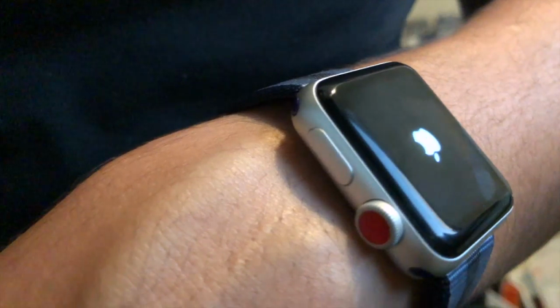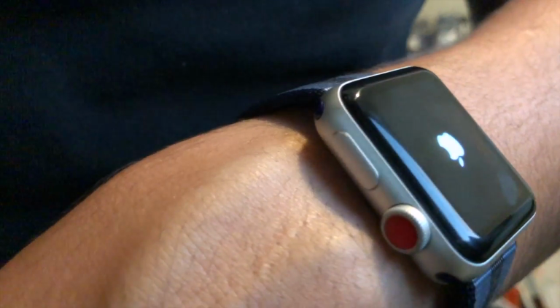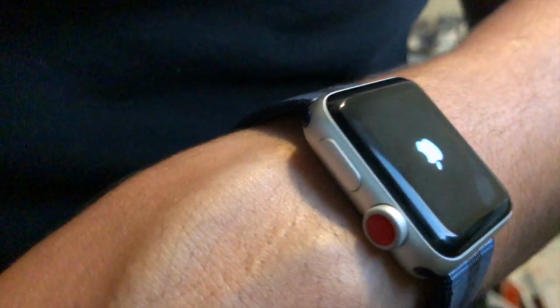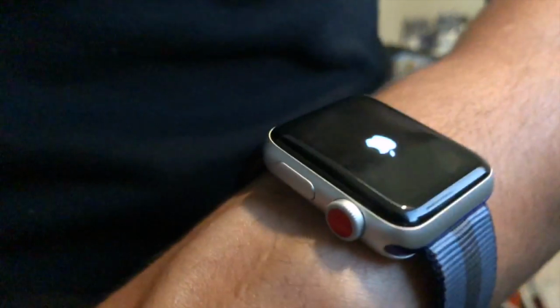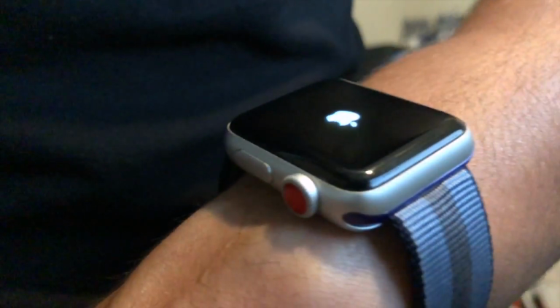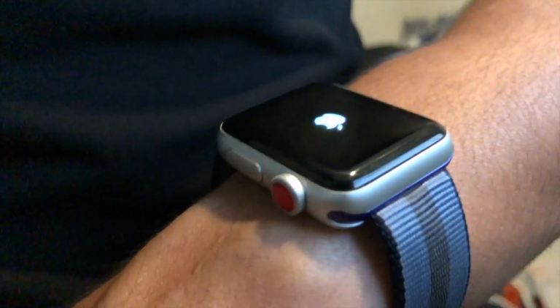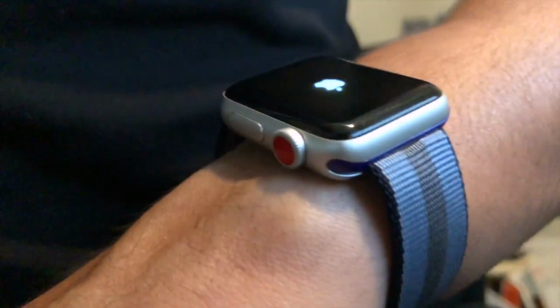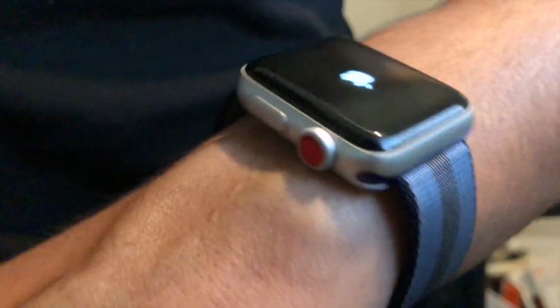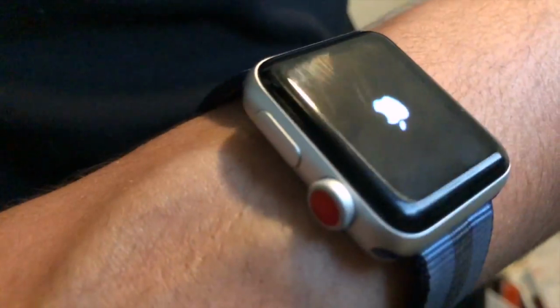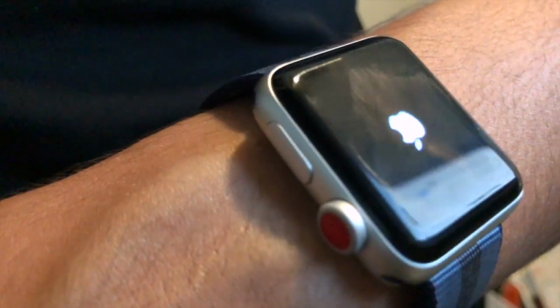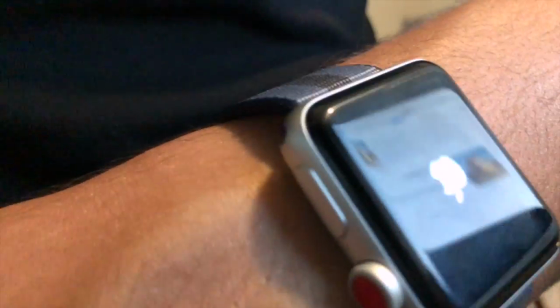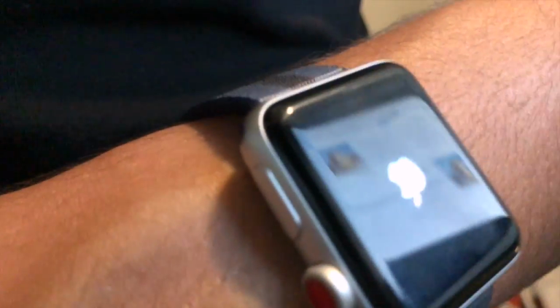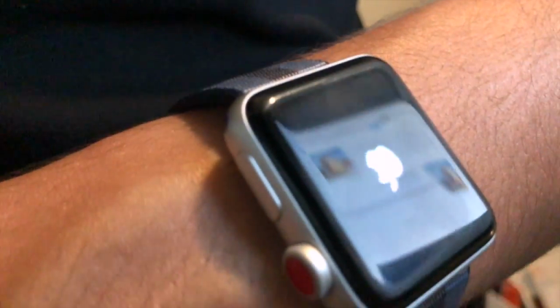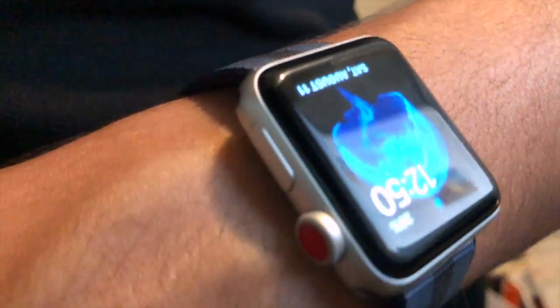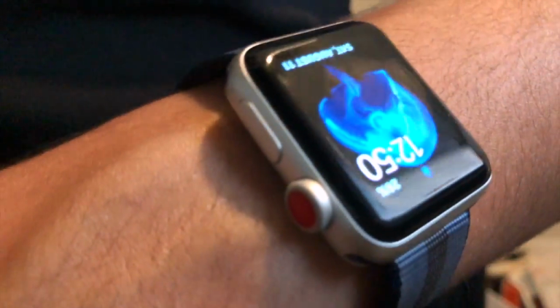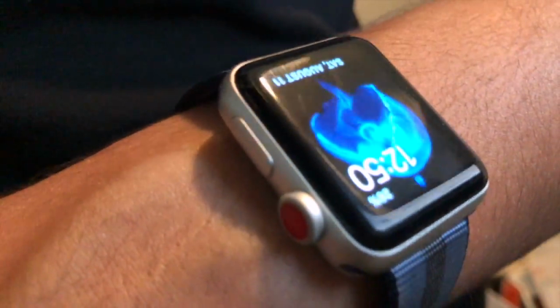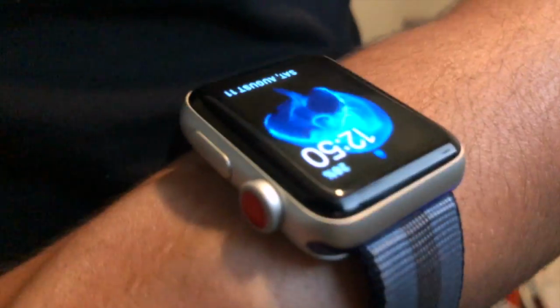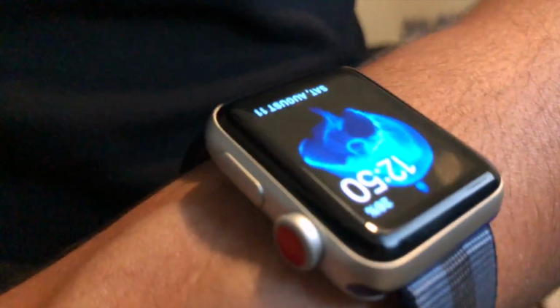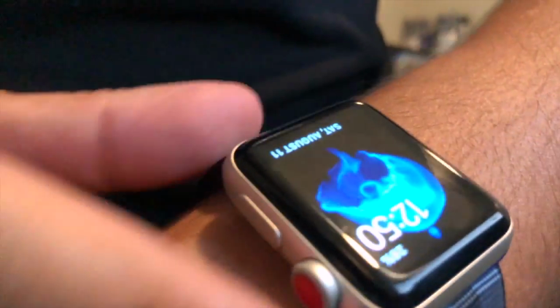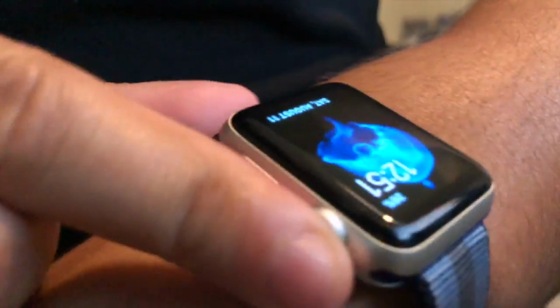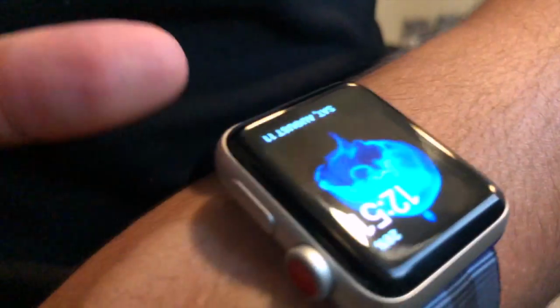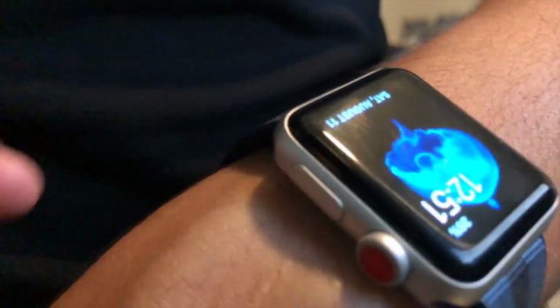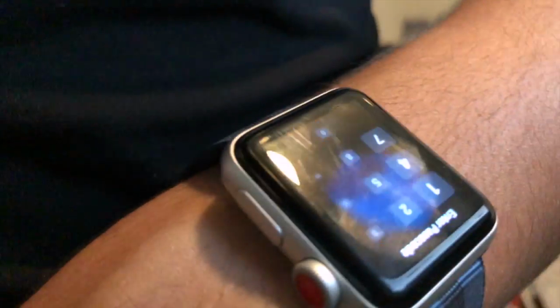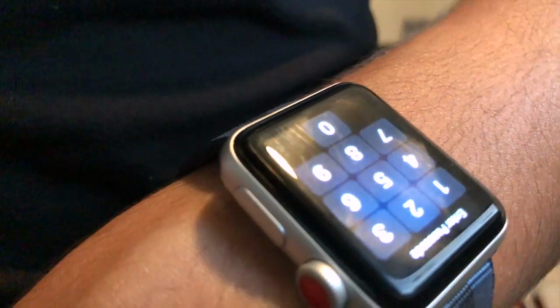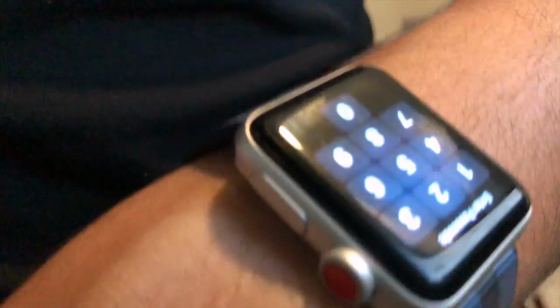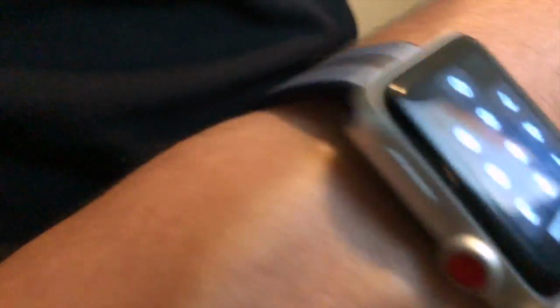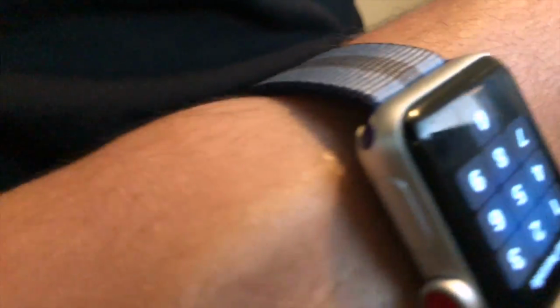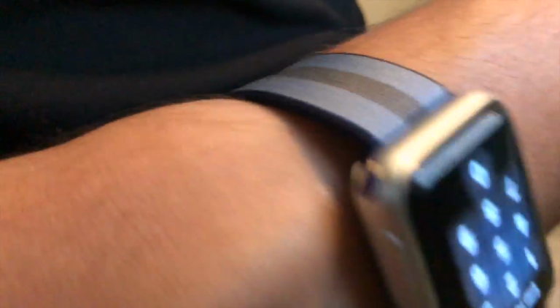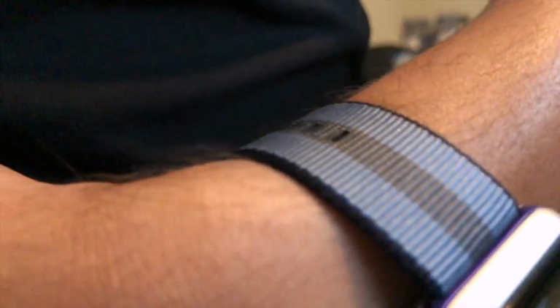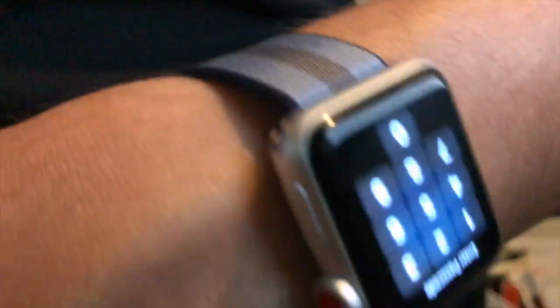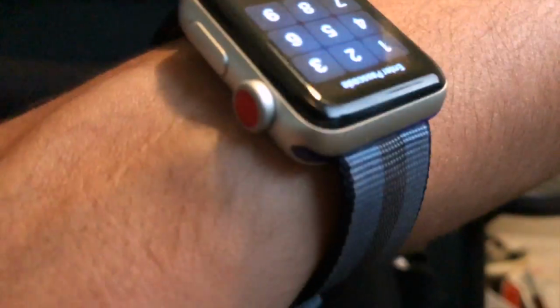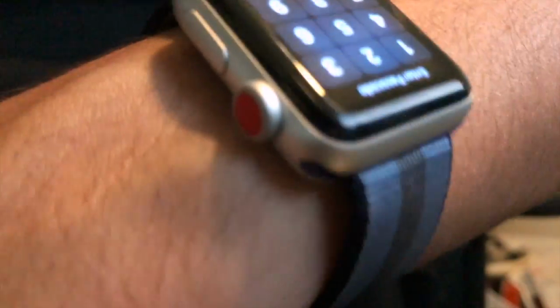All right, so it just vibrated on my wrist right now, should be loading the home screen in any second — there we go. And now your watch should be responsive again.